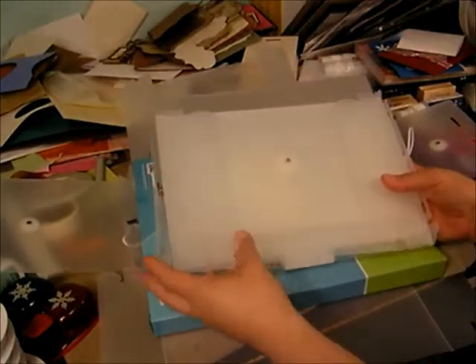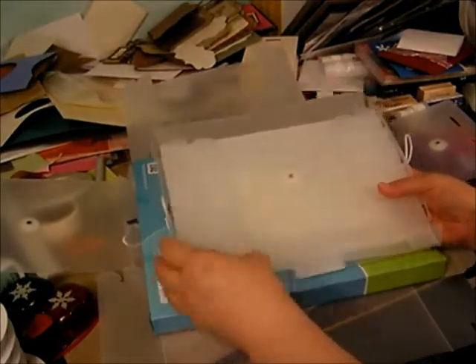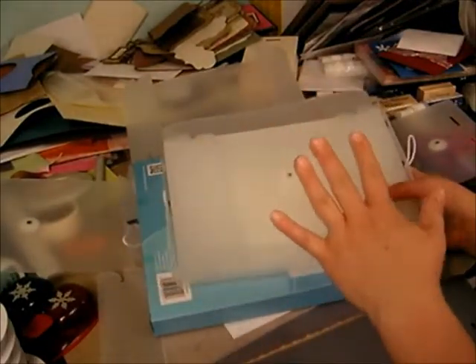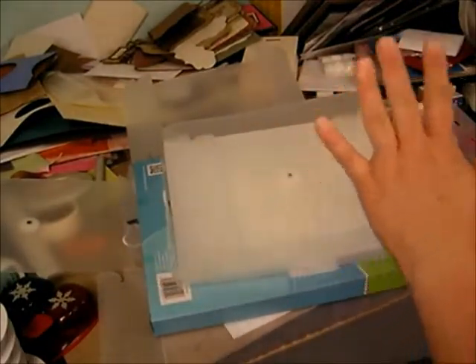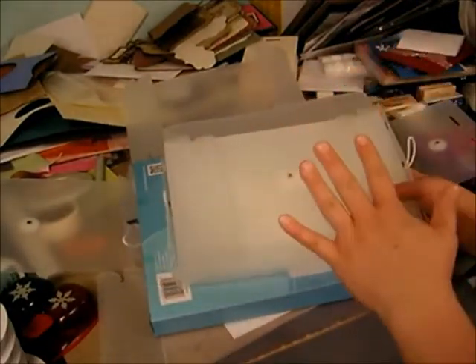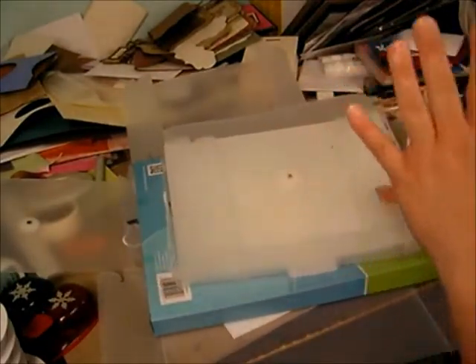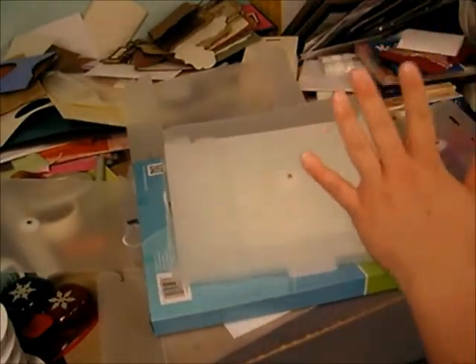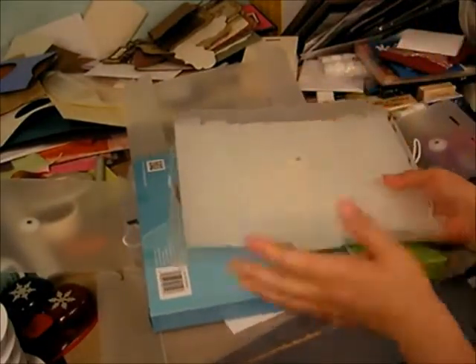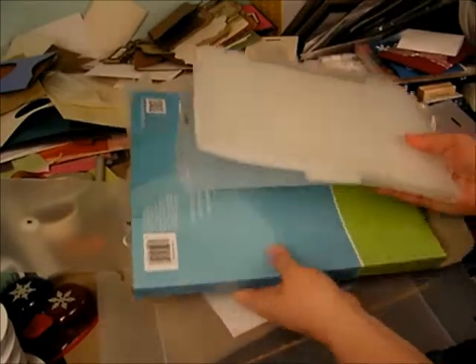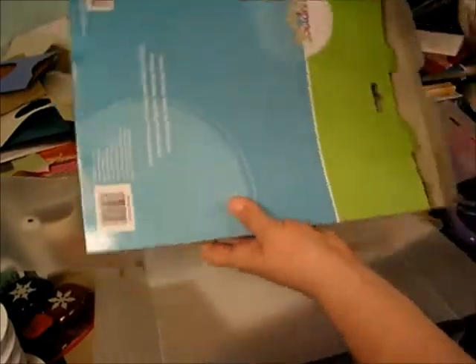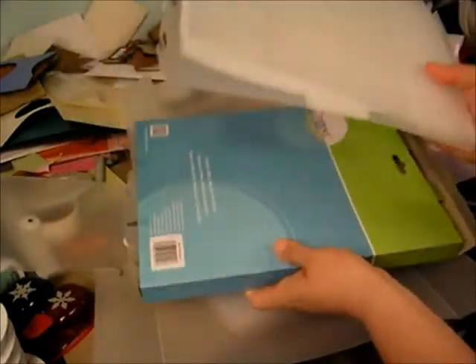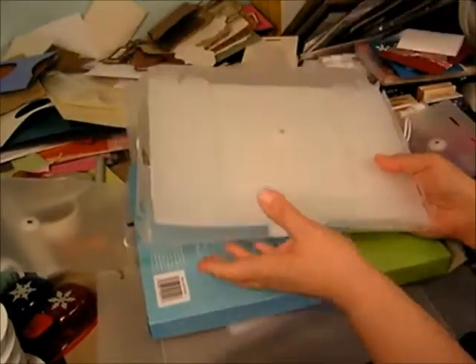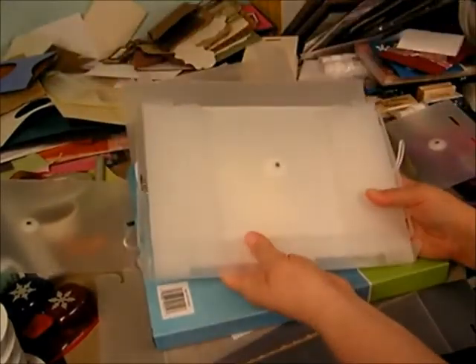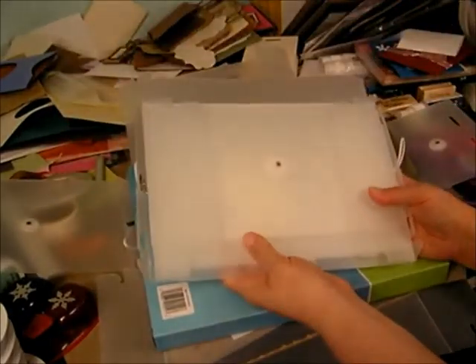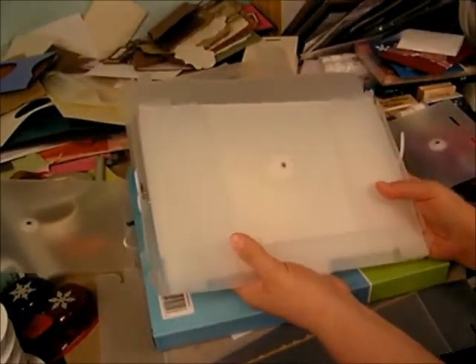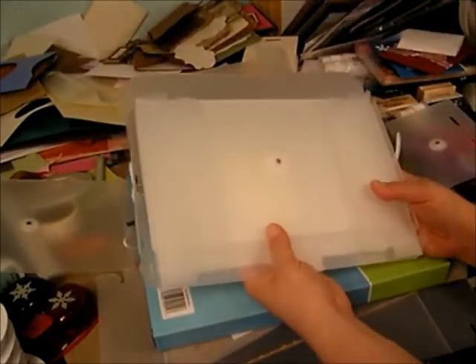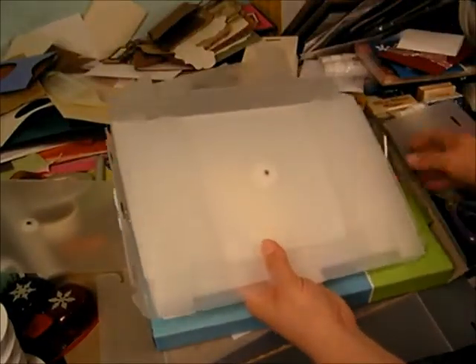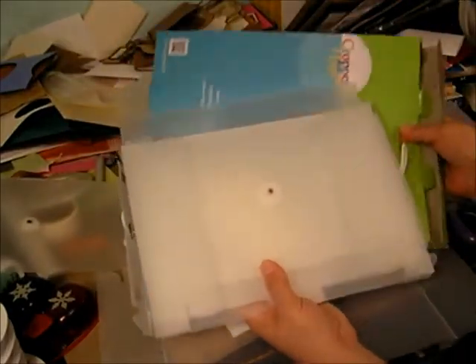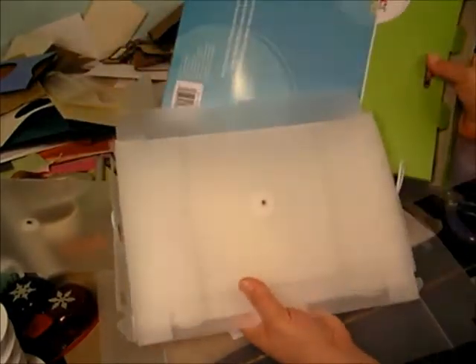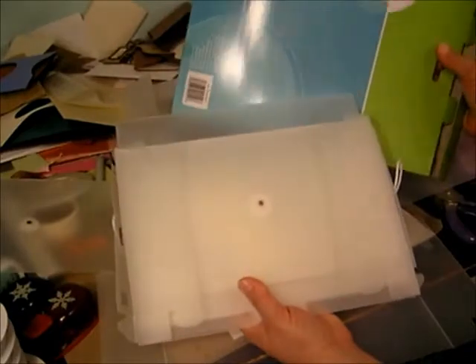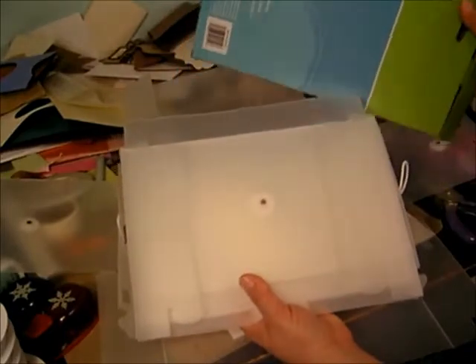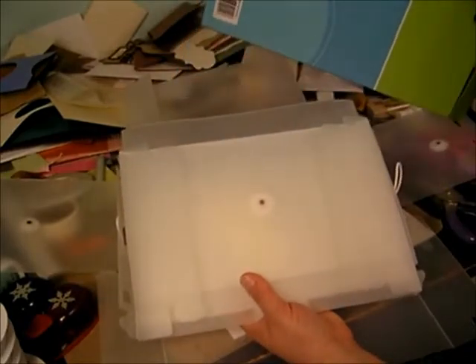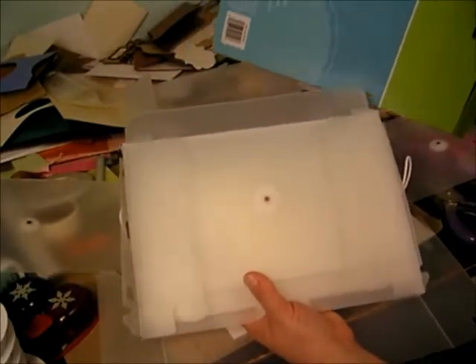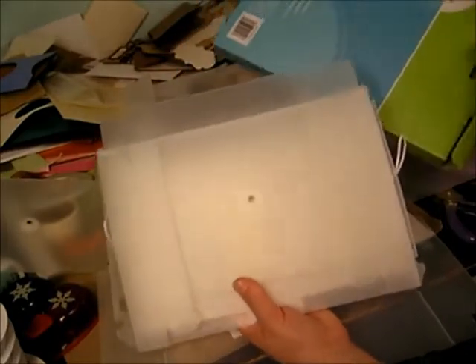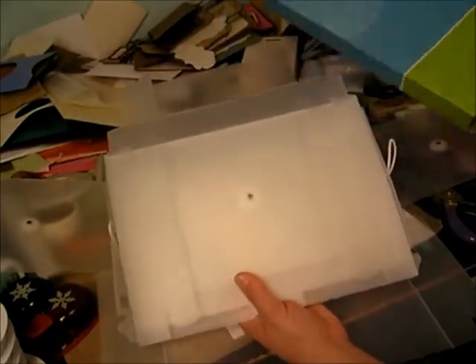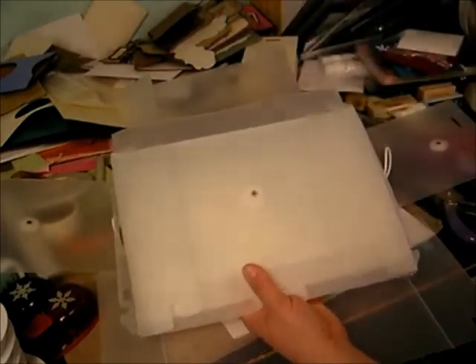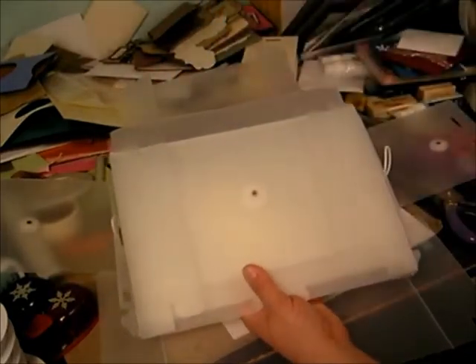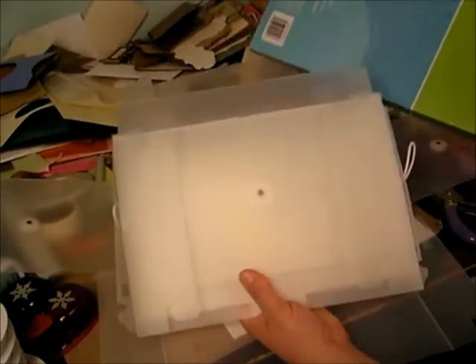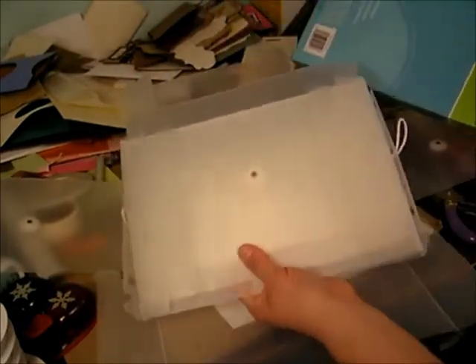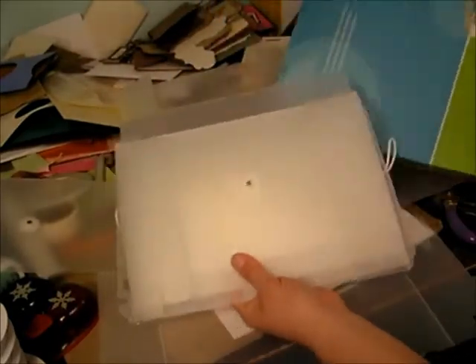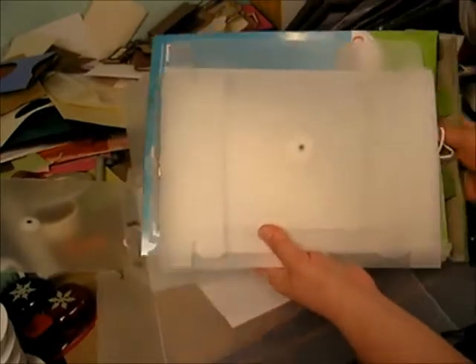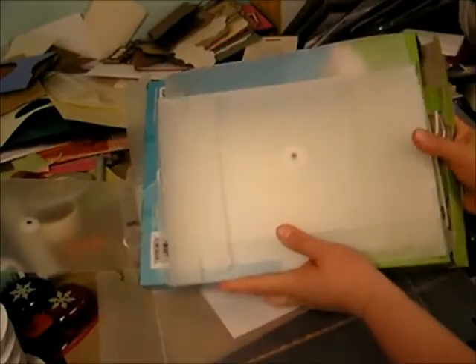You have to email me and tell me that you're okay with me throwing out this box, because I don't want anybody mad at me if they get it without the box. So that's what it looks like coming out of the box.